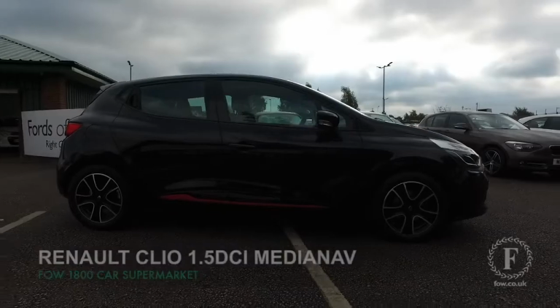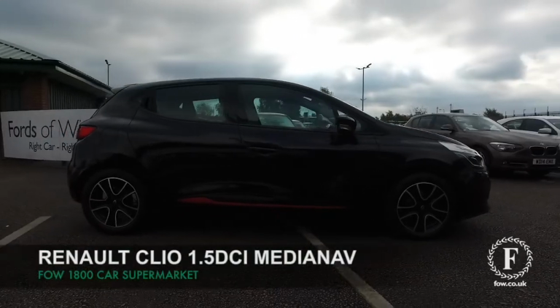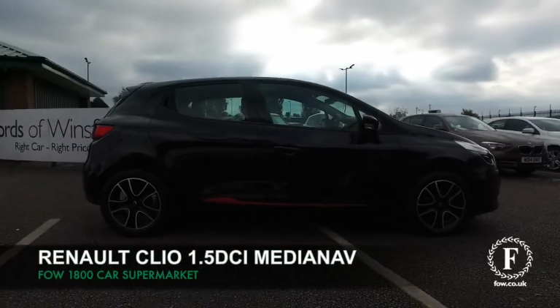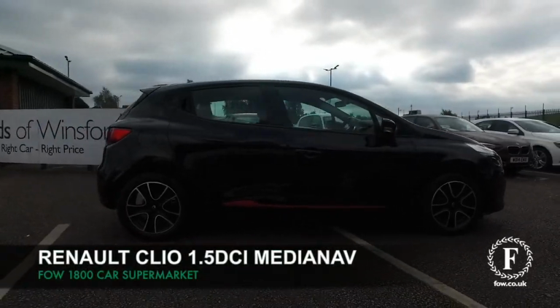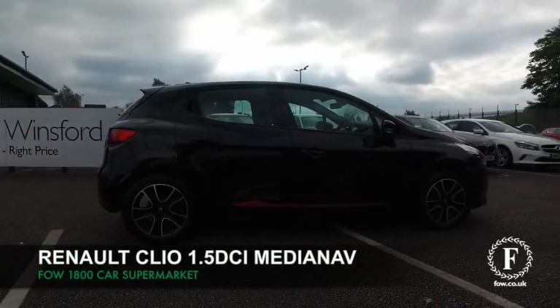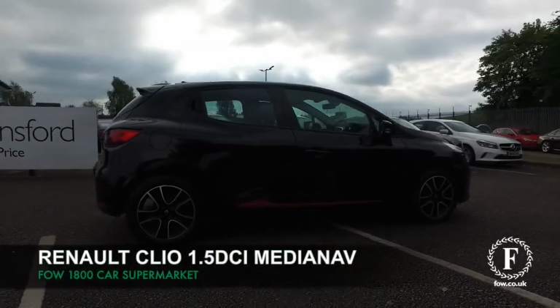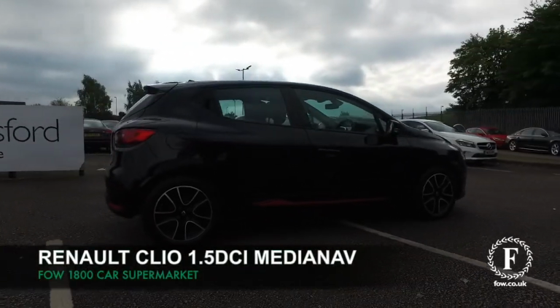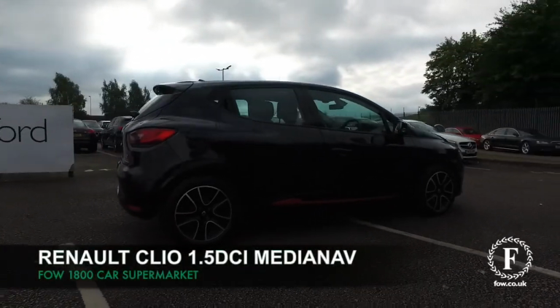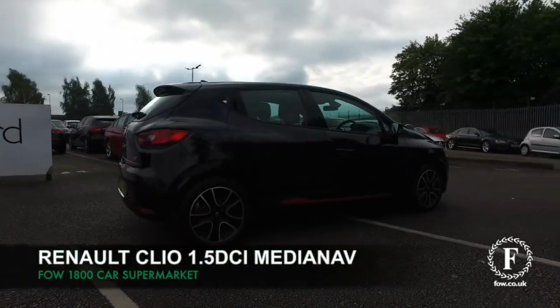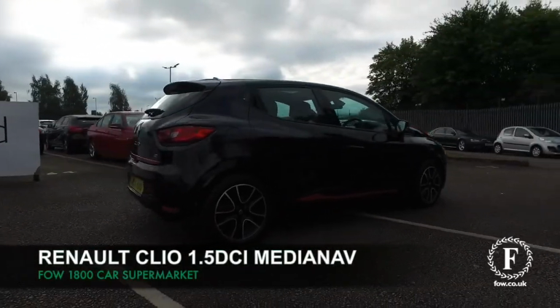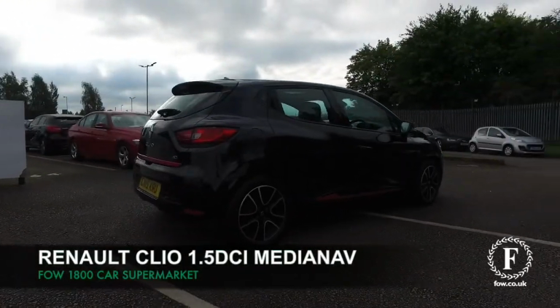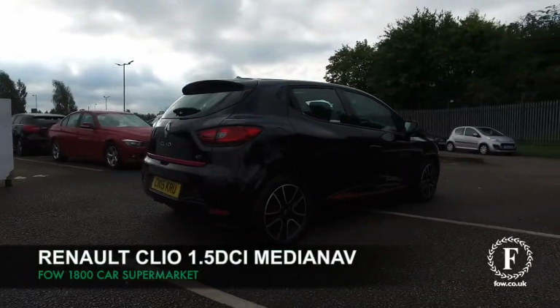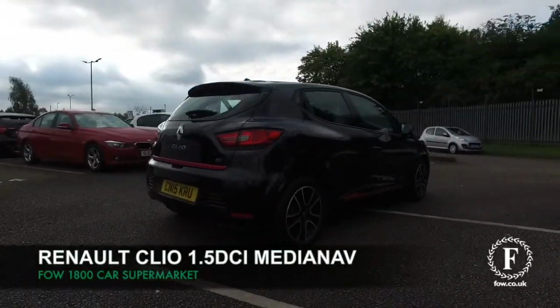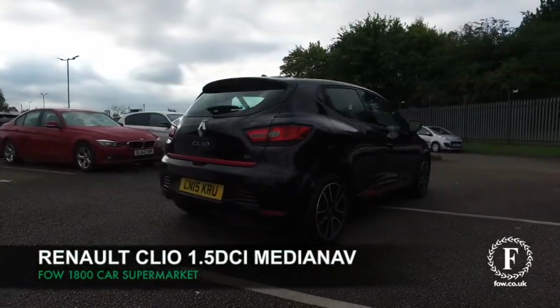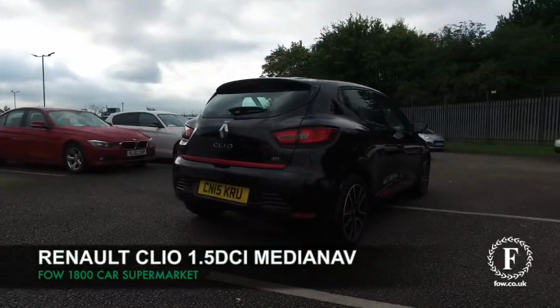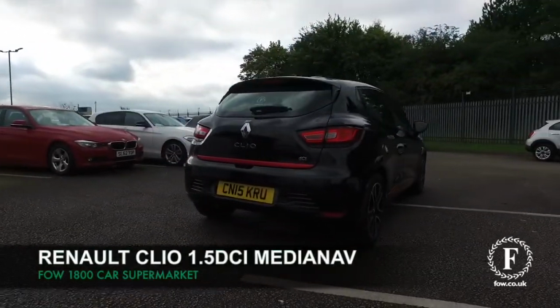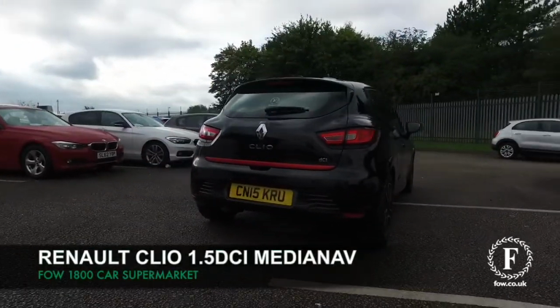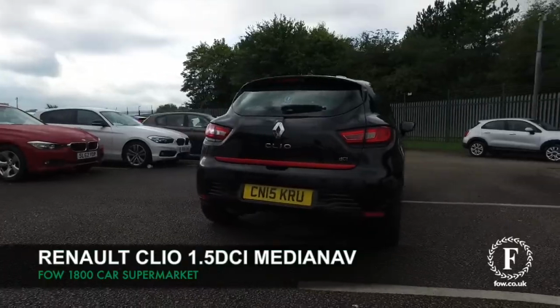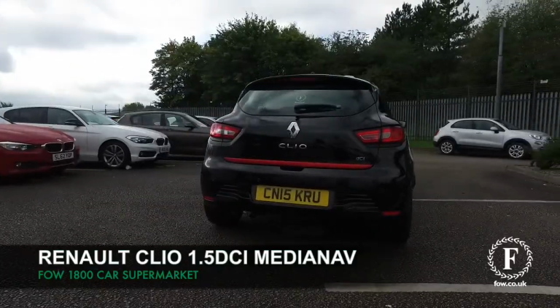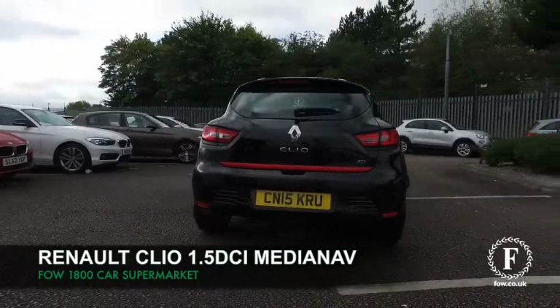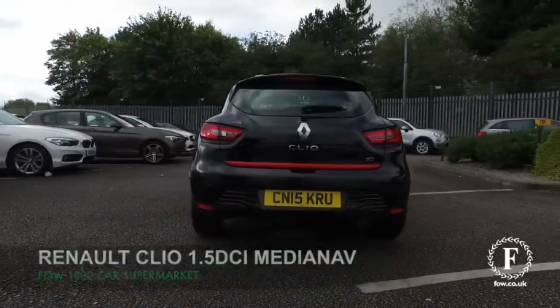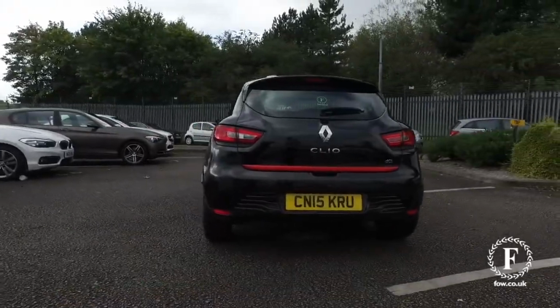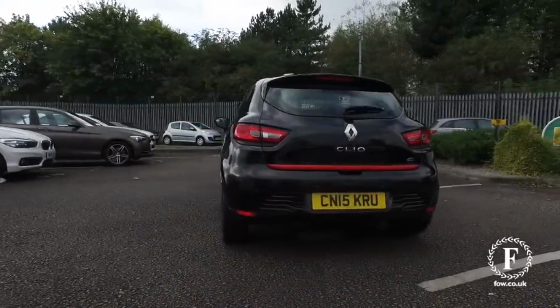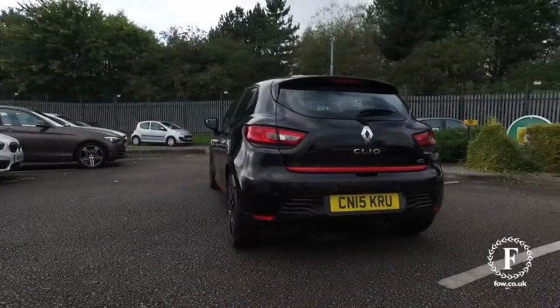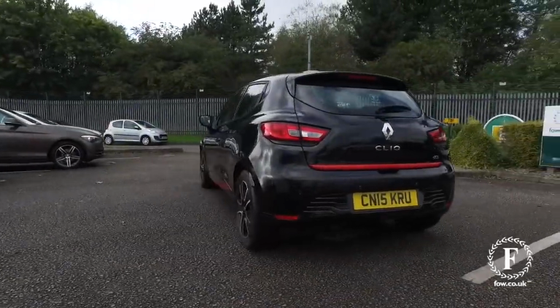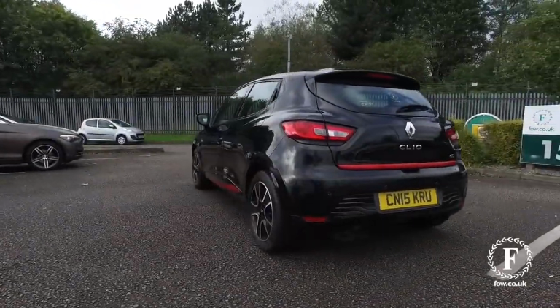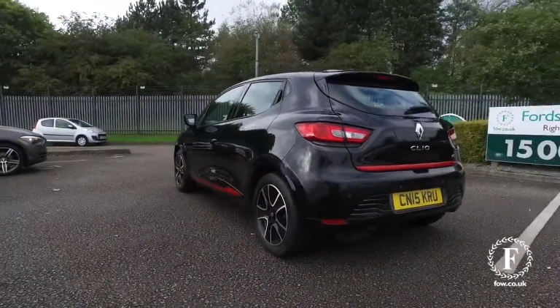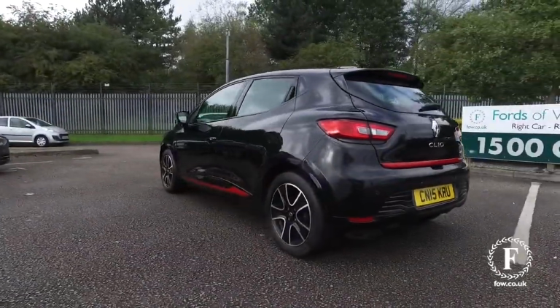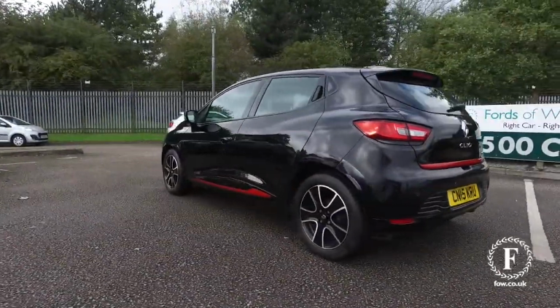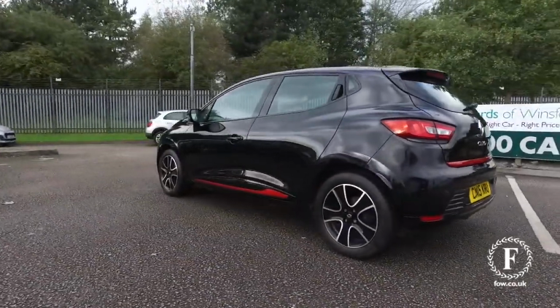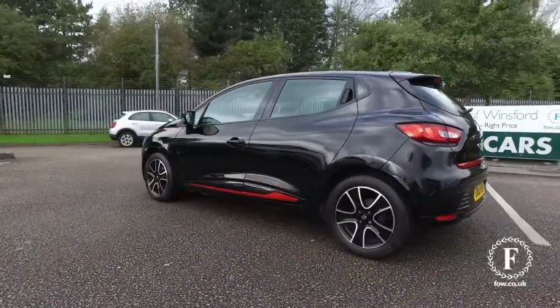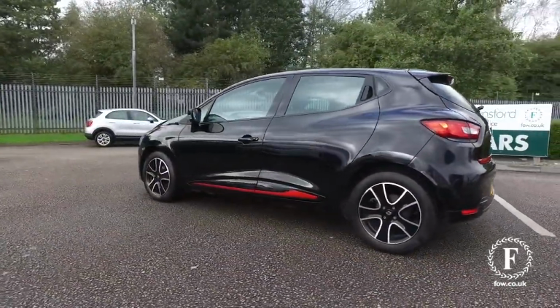The Renault Clio is guaranteed to put a smile on your face. This has a great spec and is superb to drive, with a 1.5 diesel engine.